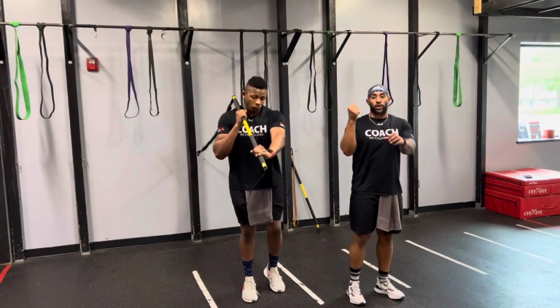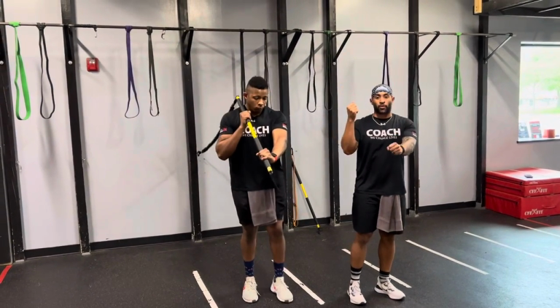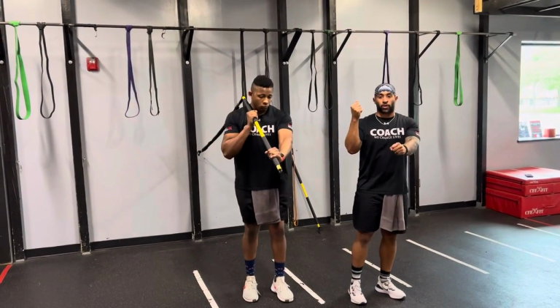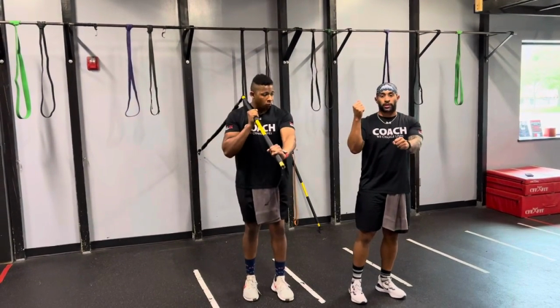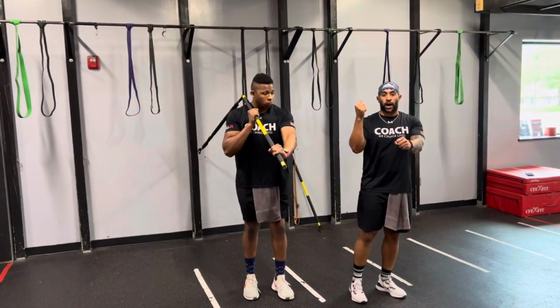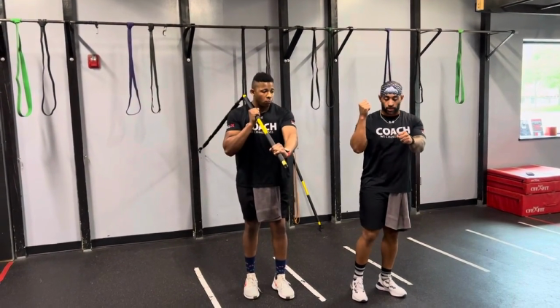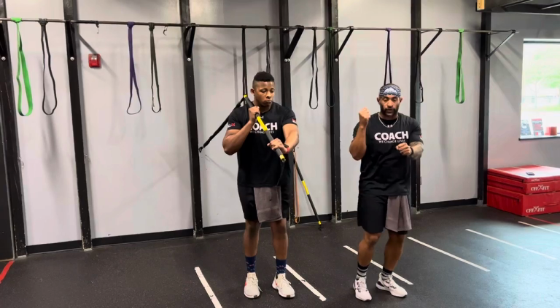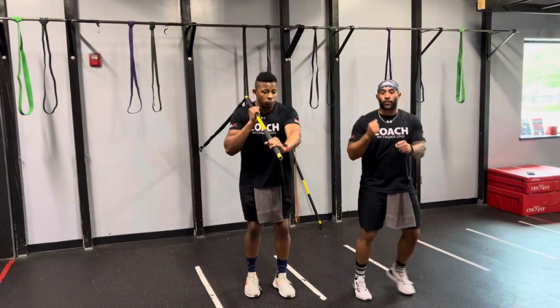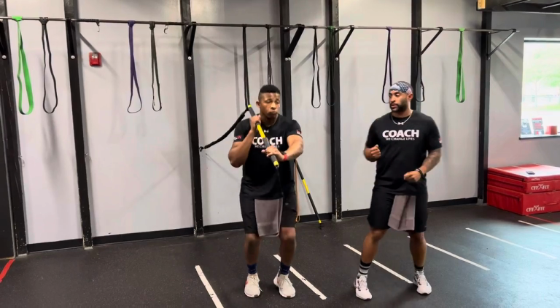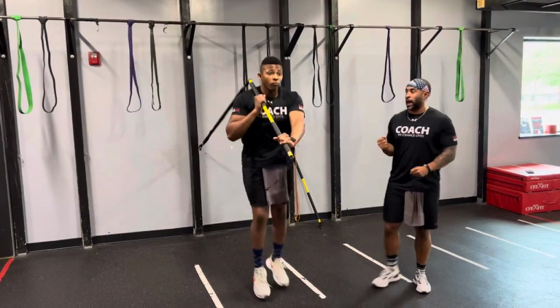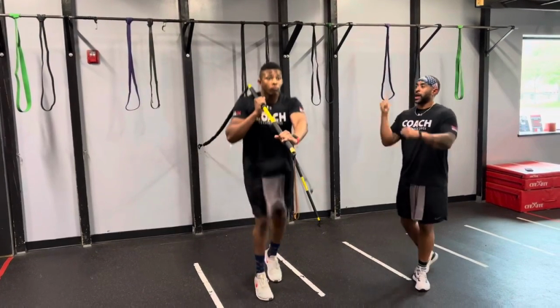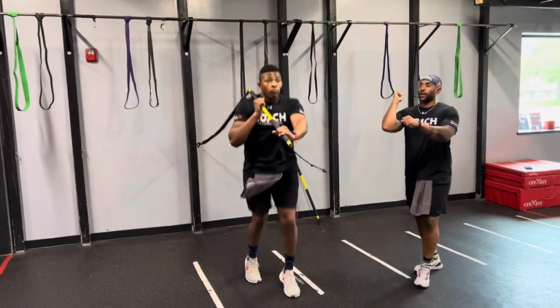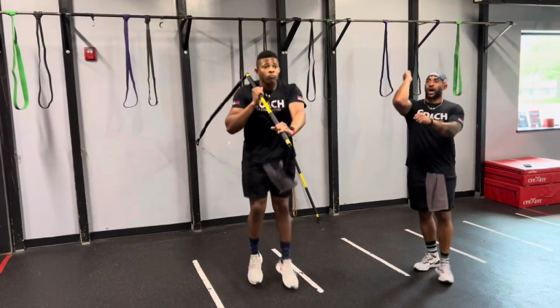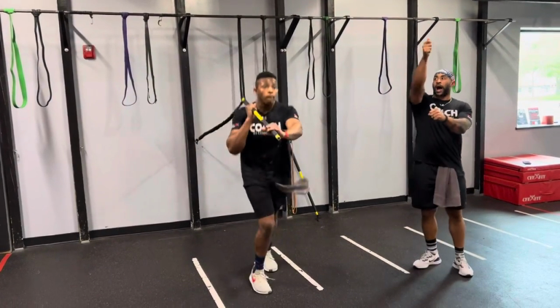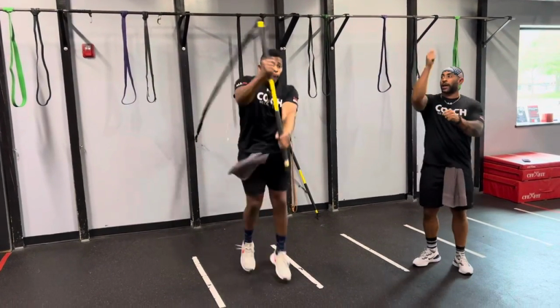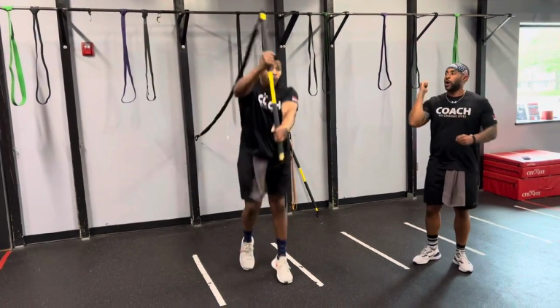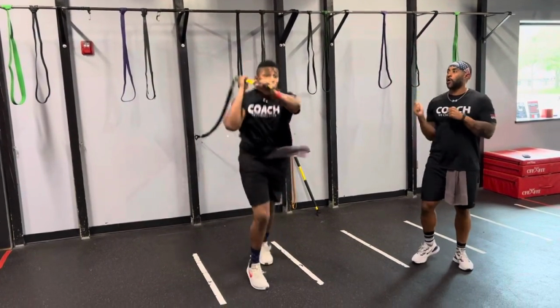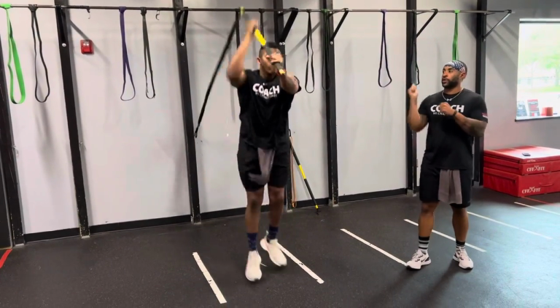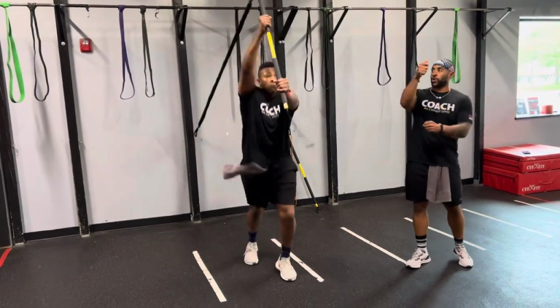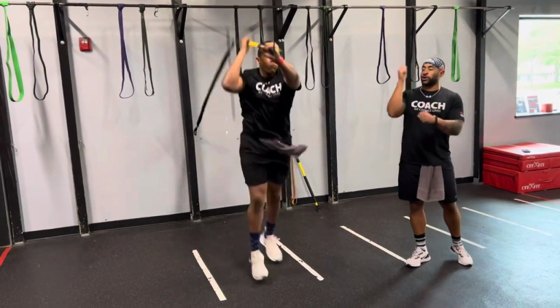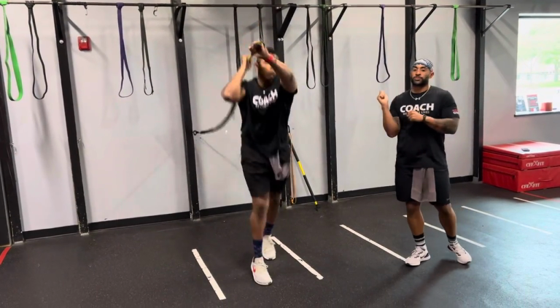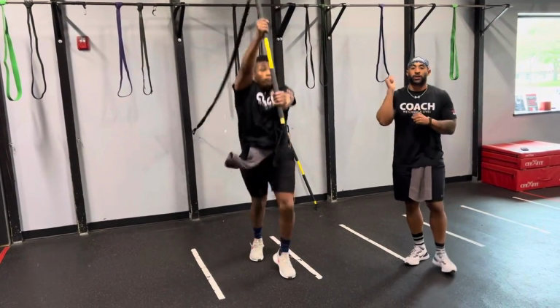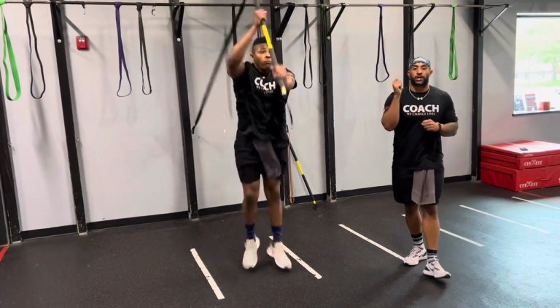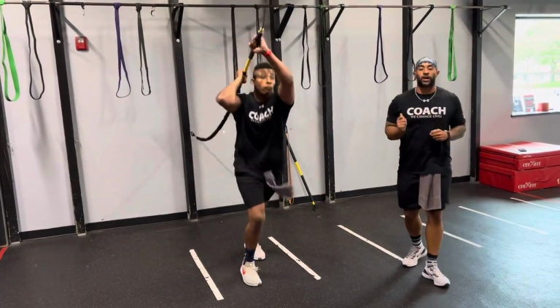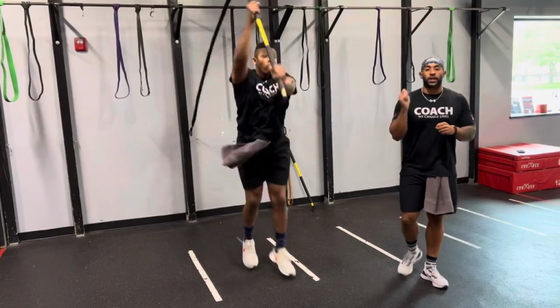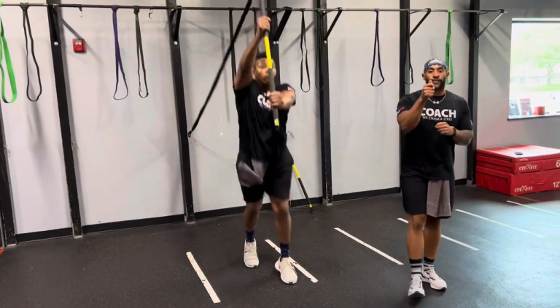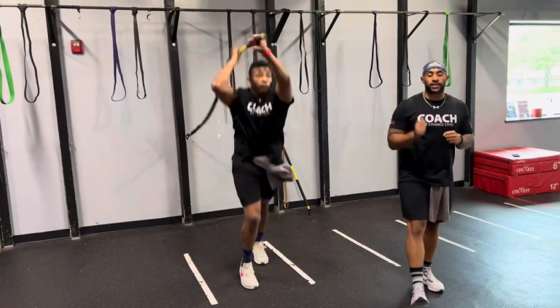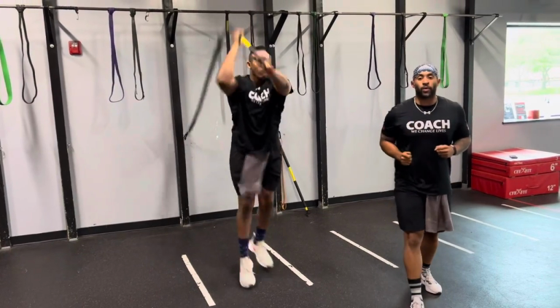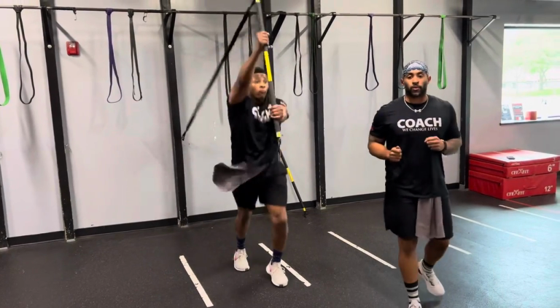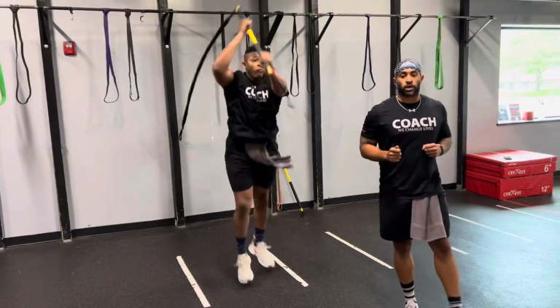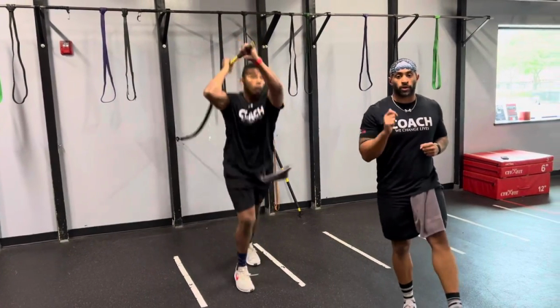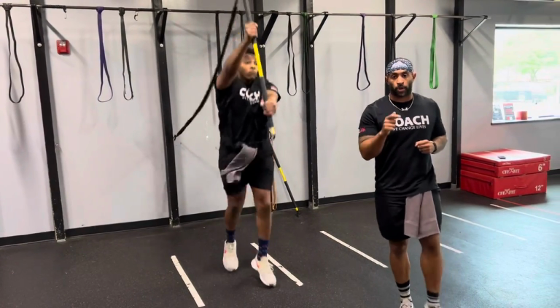You want an overhand grip at the bottom. So if the feet go front to back, you want to chop high over the shoulder, so you're not smacking yourself in the face with that retreat or that margin.